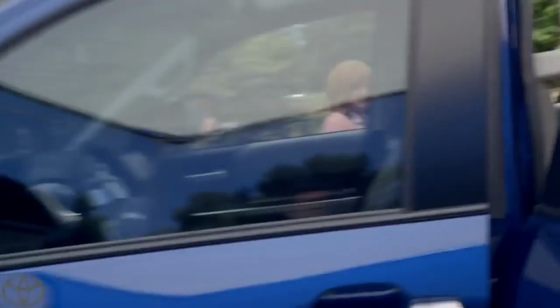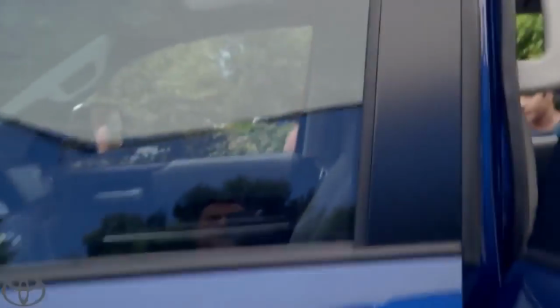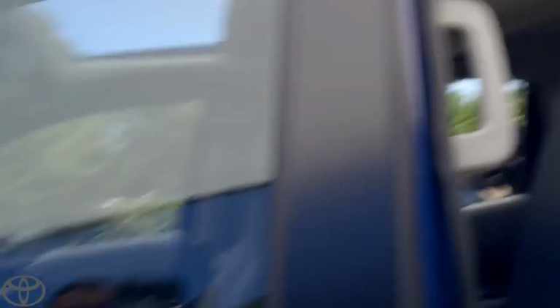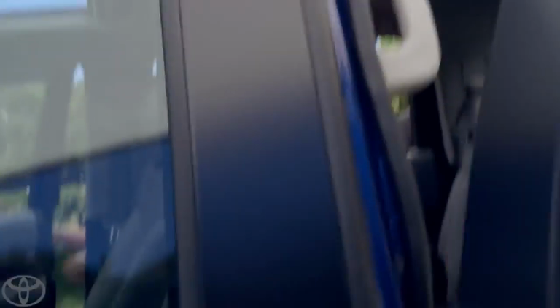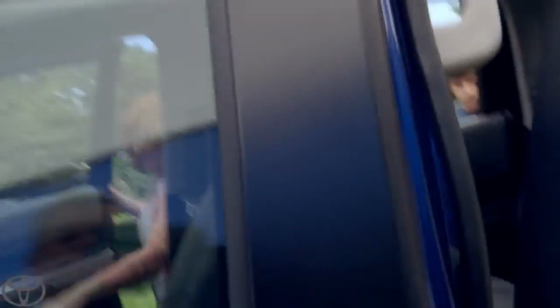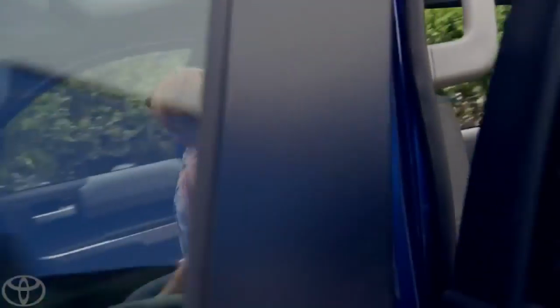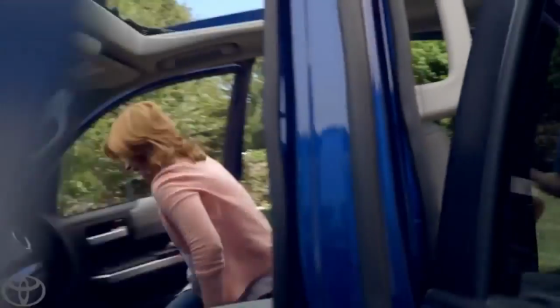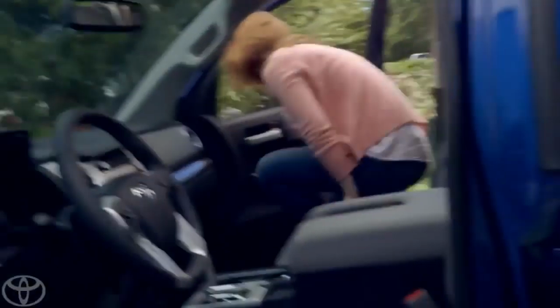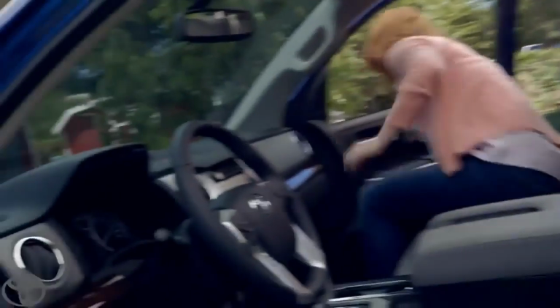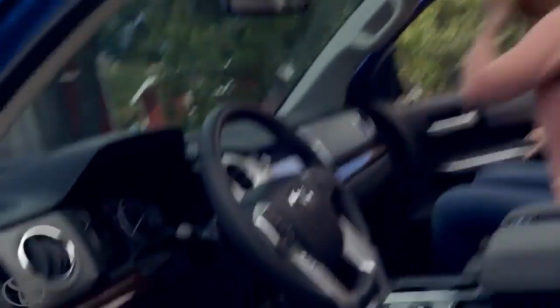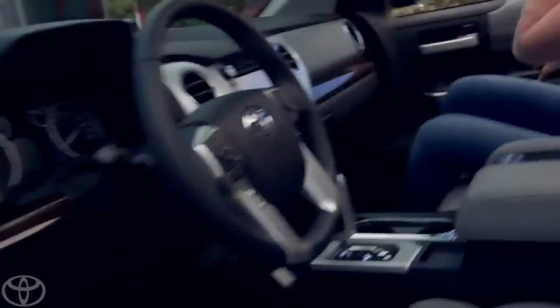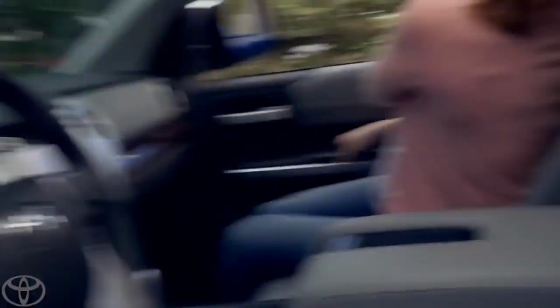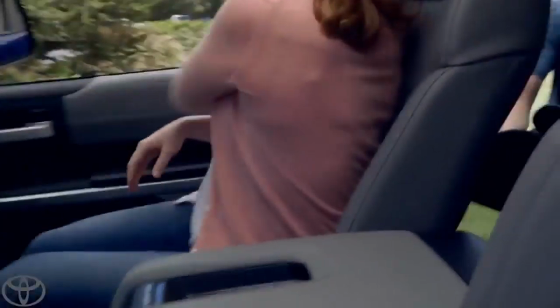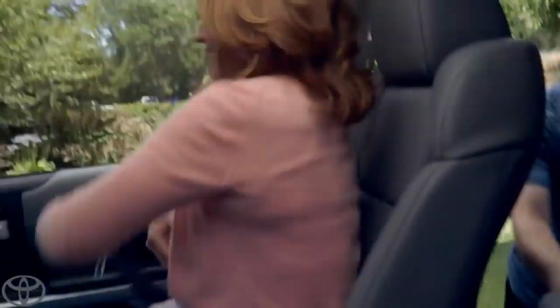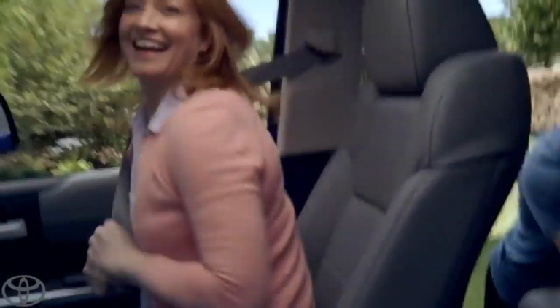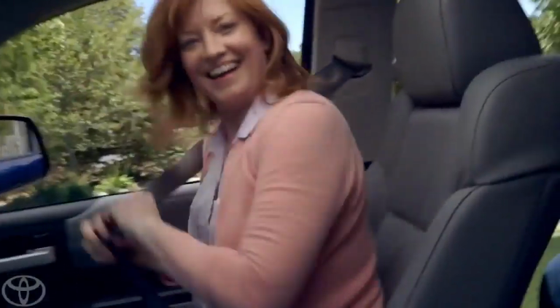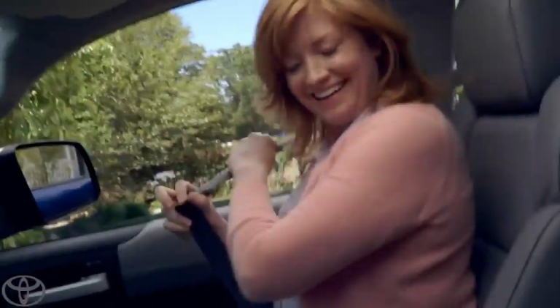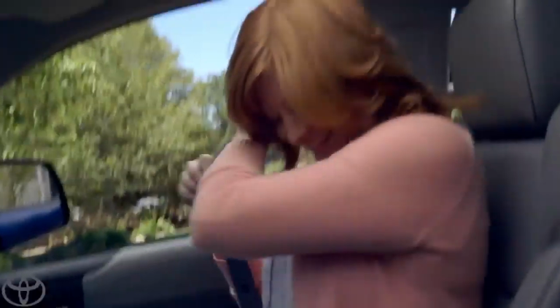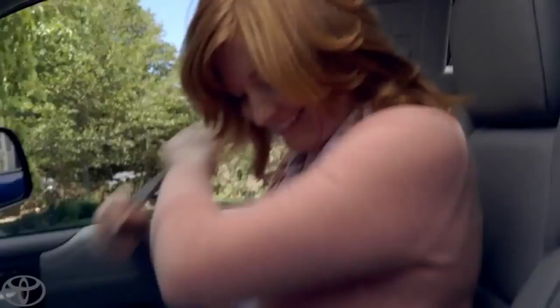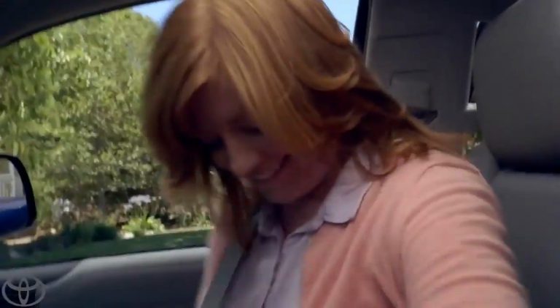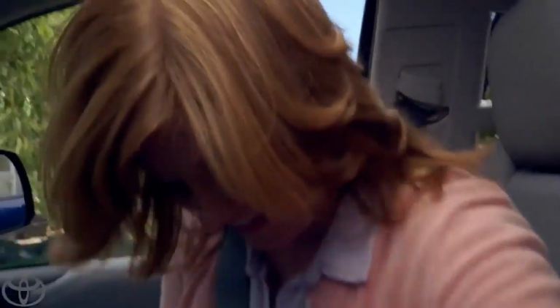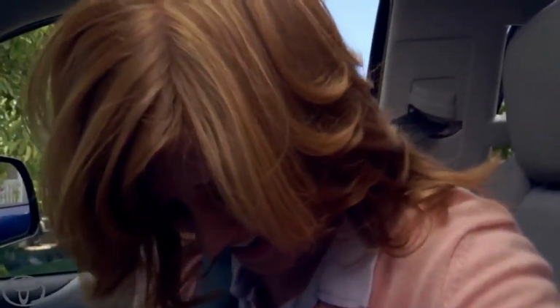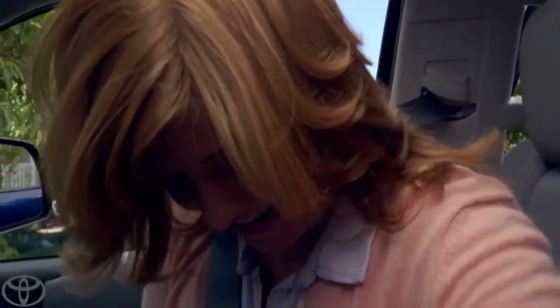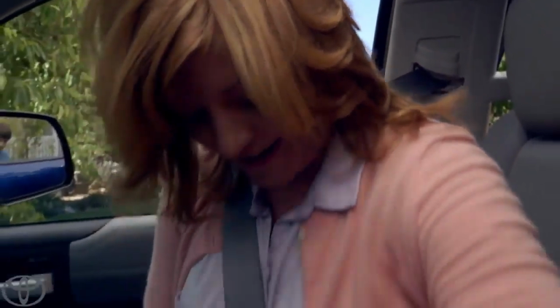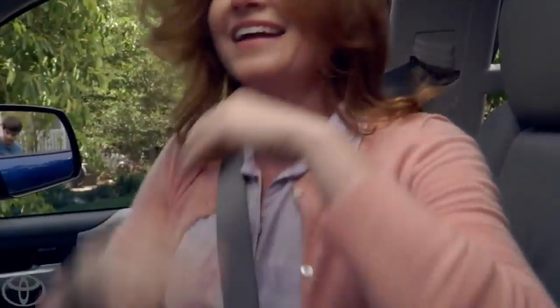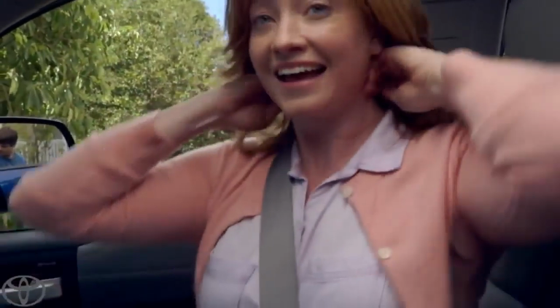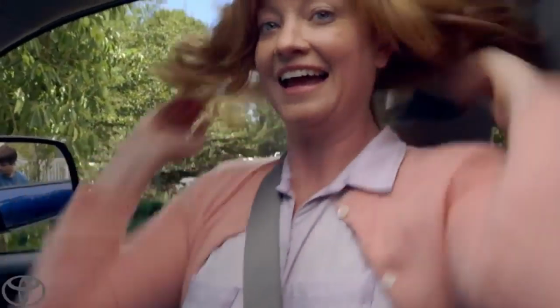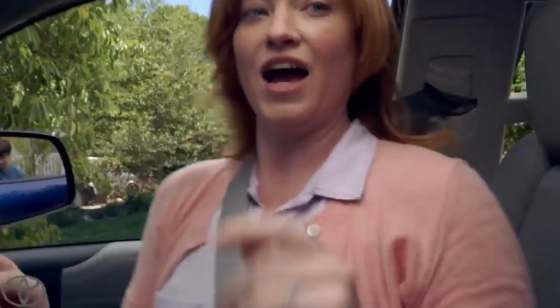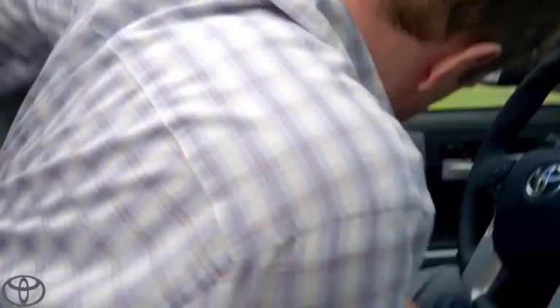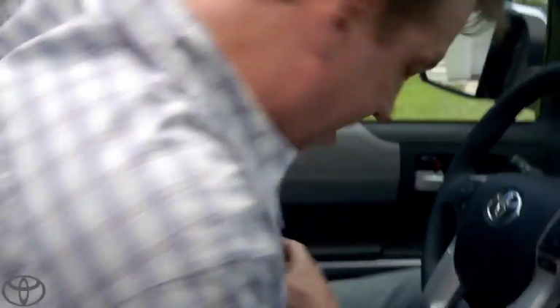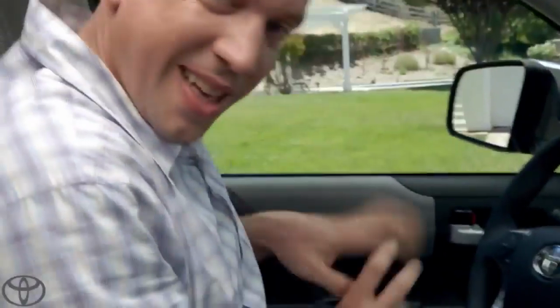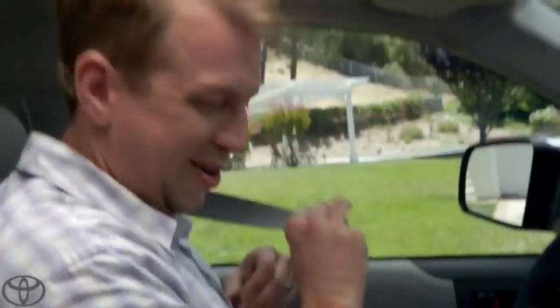All right, everybody in the Tundra. All right, we're ready. Beautiful one. Hi, hello. Here you go. You want to hold the camera? Okay, great.